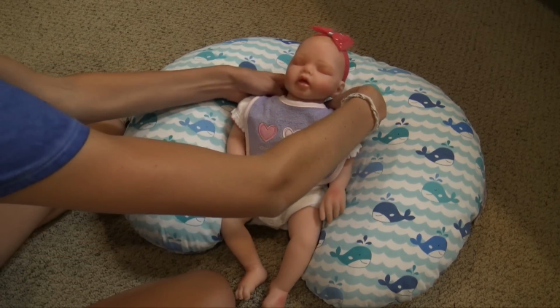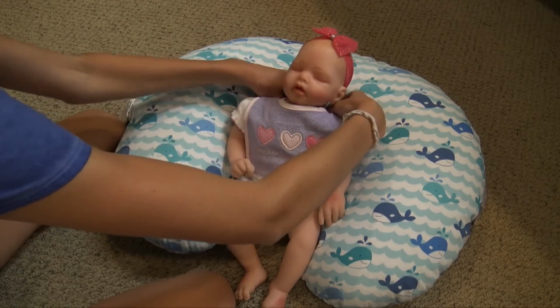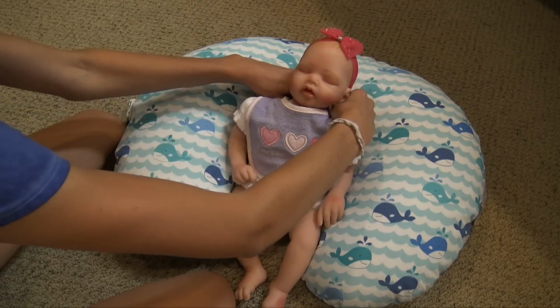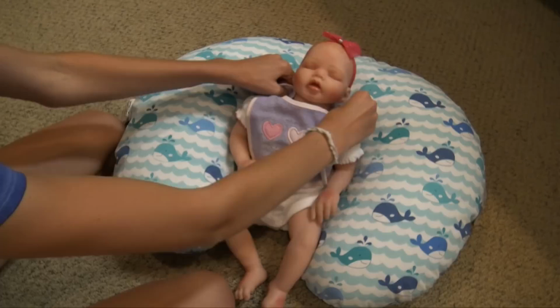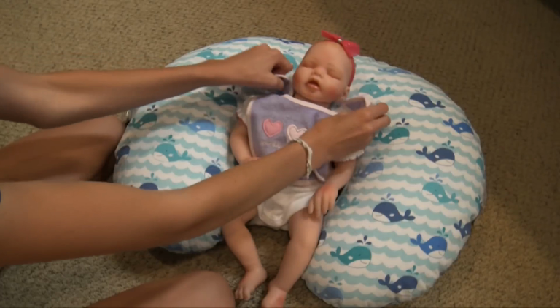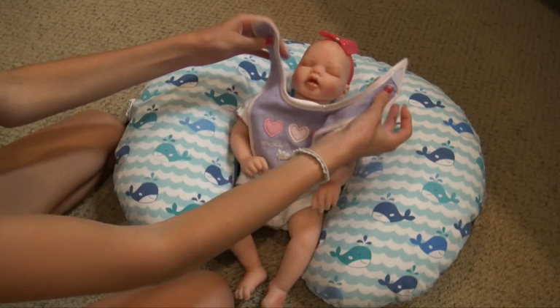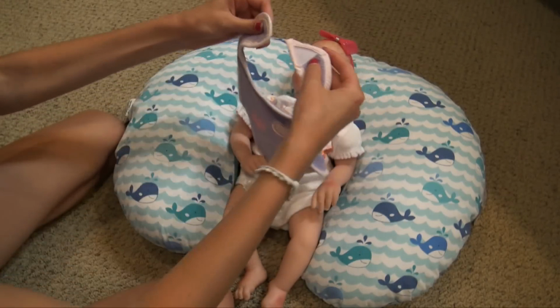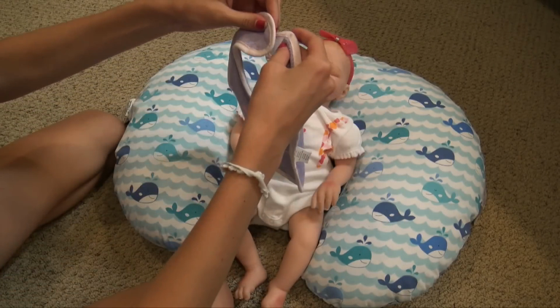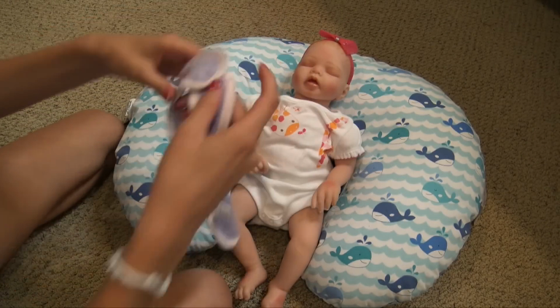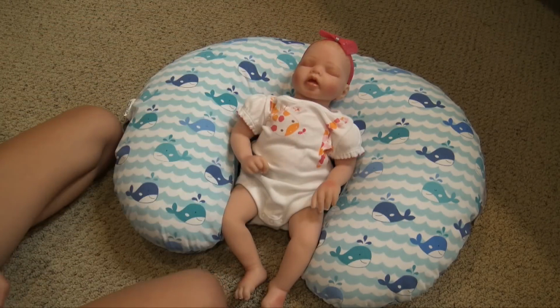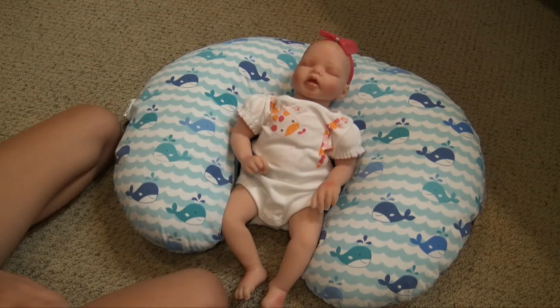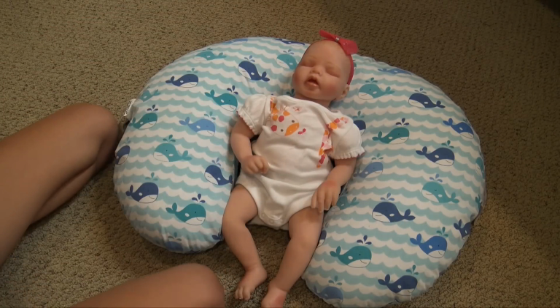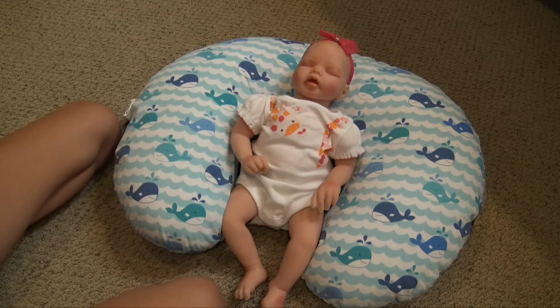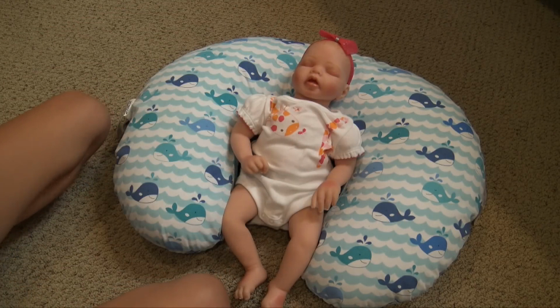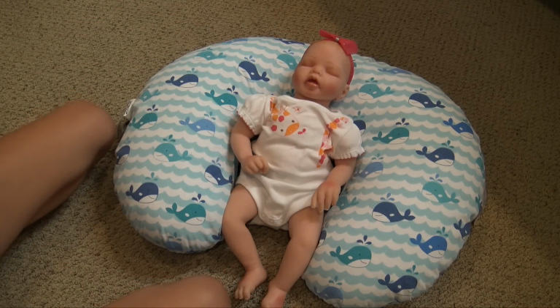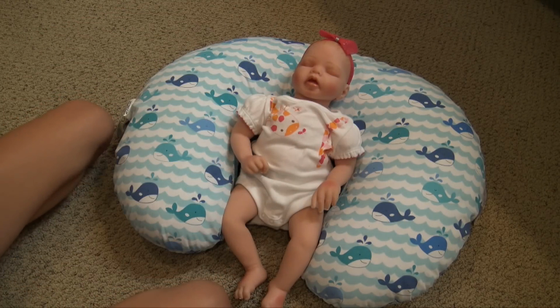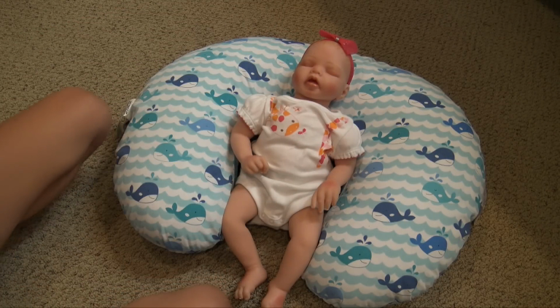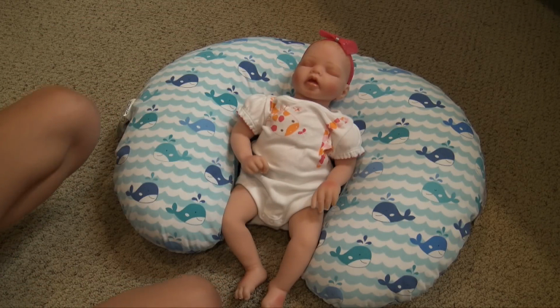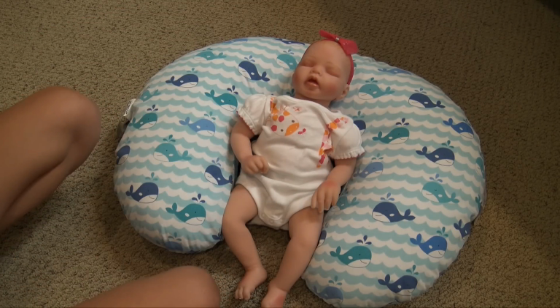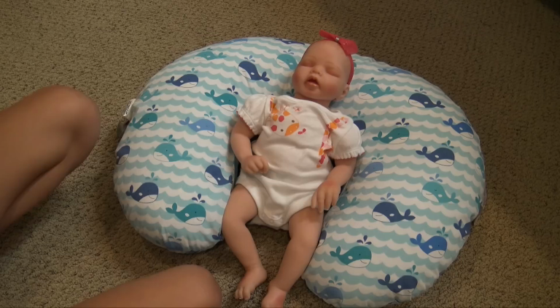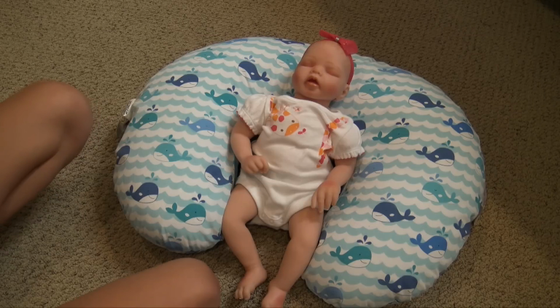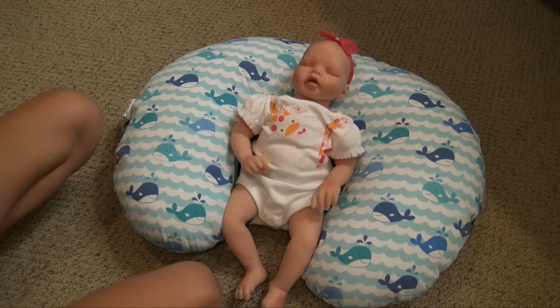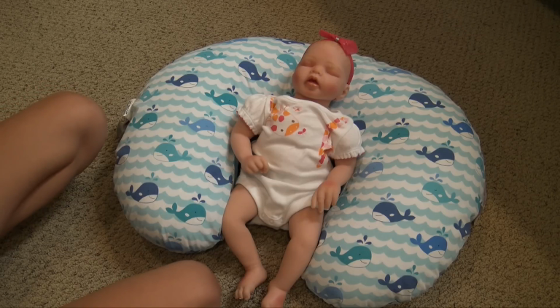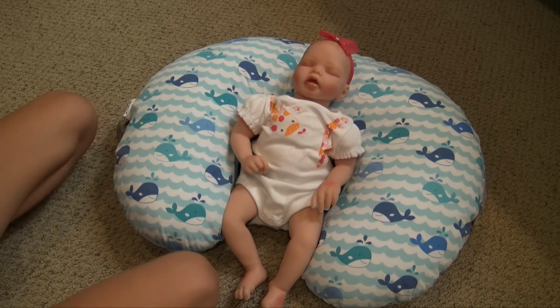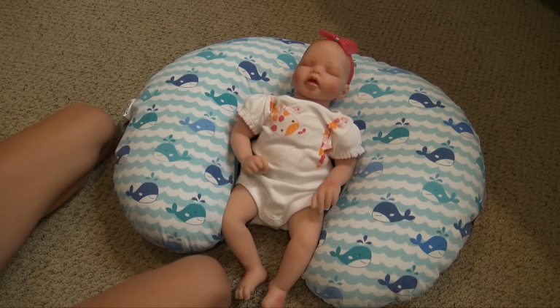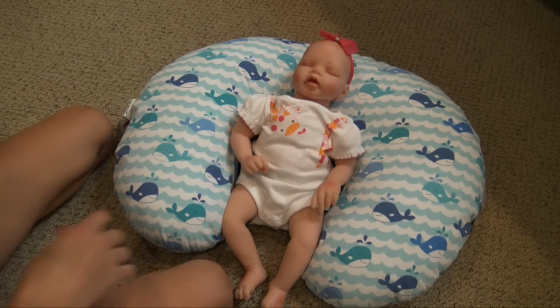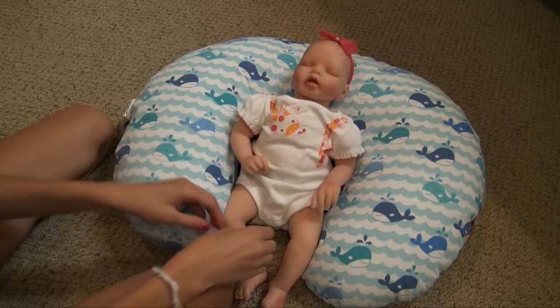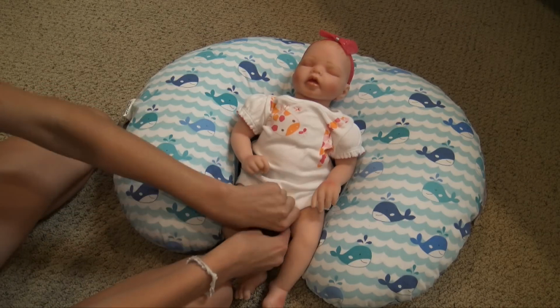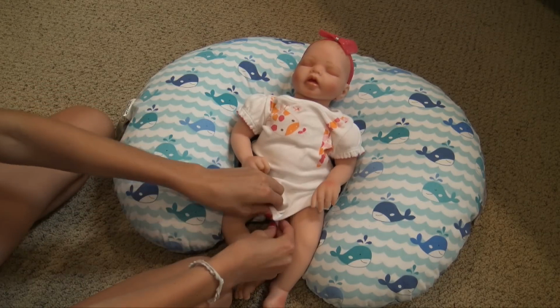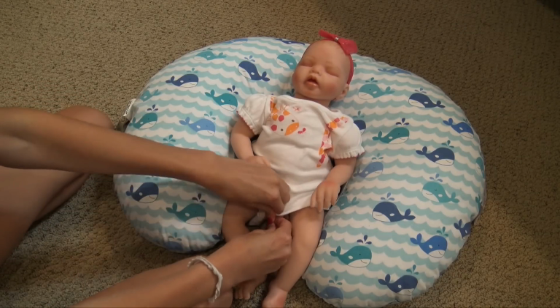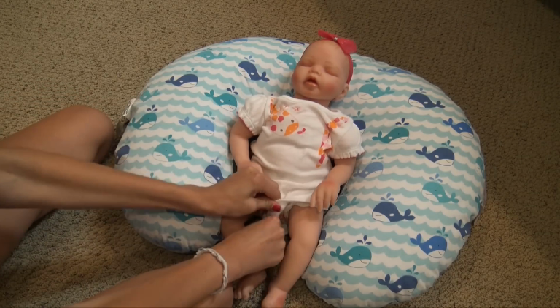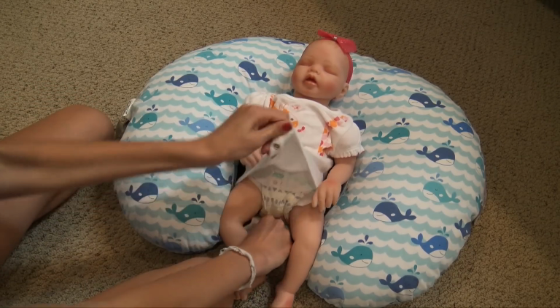So we're going to take off the bib and then we can put her into her pajamas. For her outfit I picked out a really cute little sleeper with some socks, scratch mittens, and a pacifier. I picked out a cute little matching outfit.